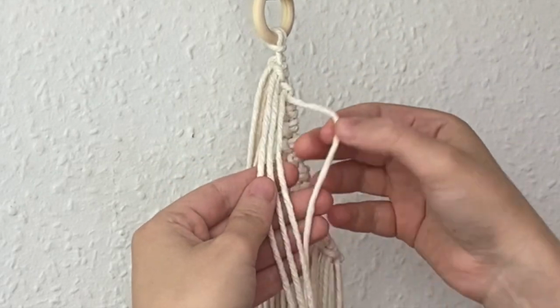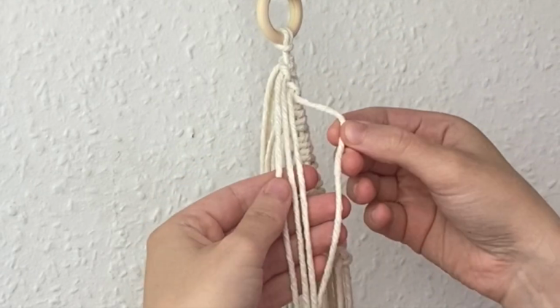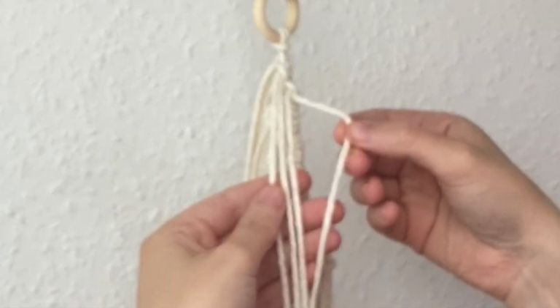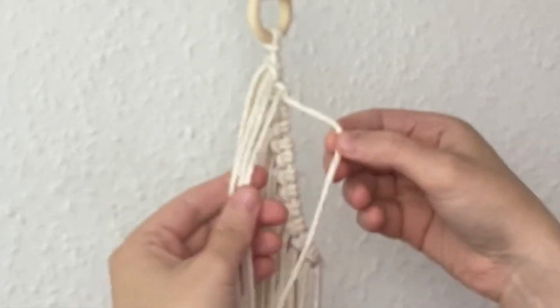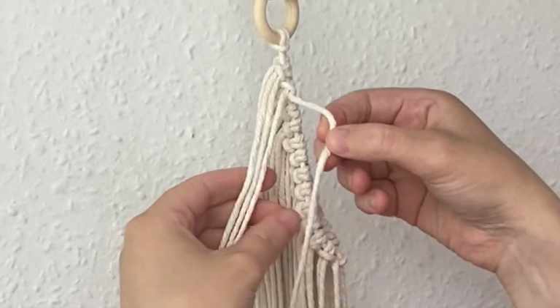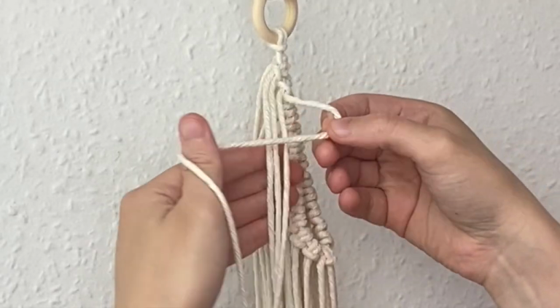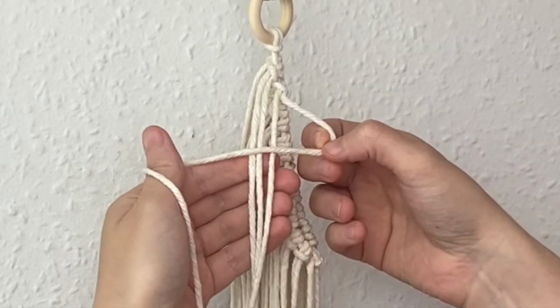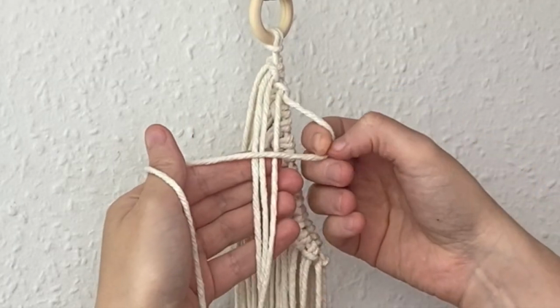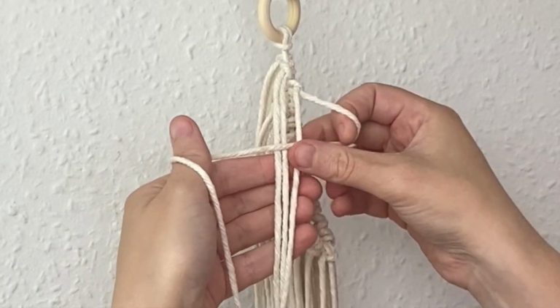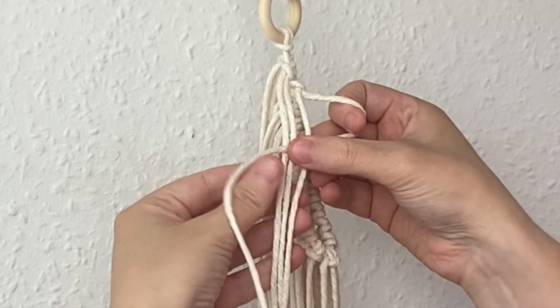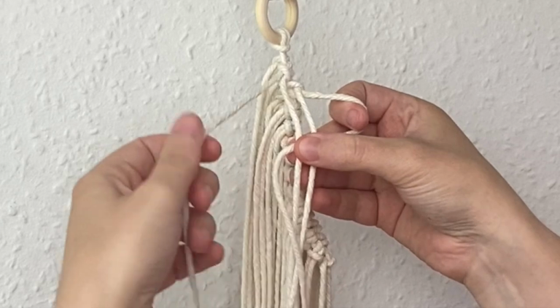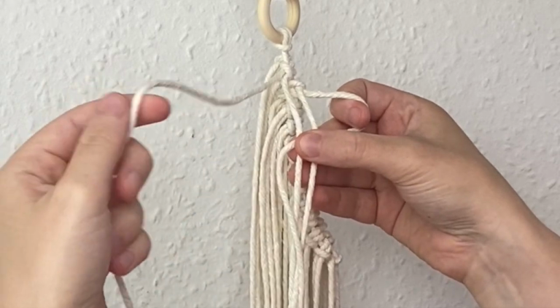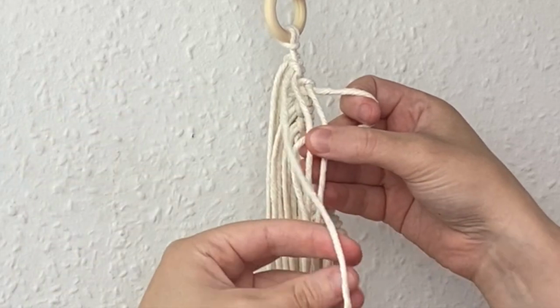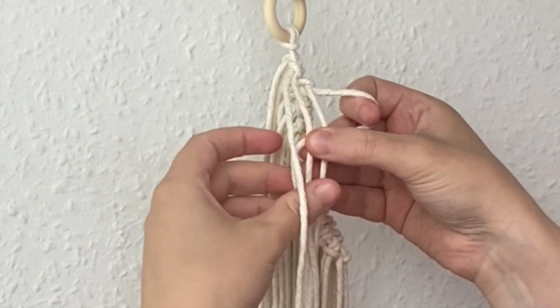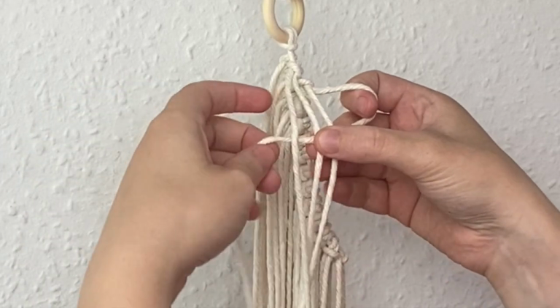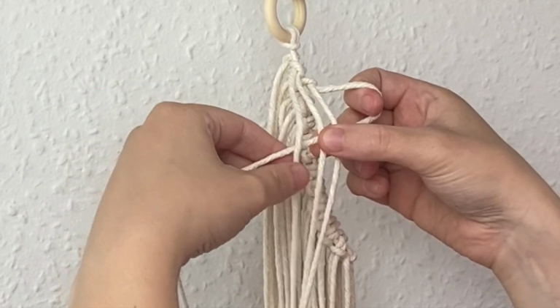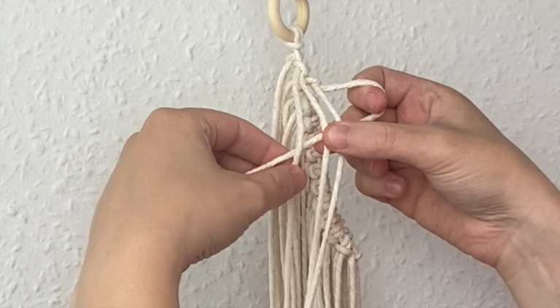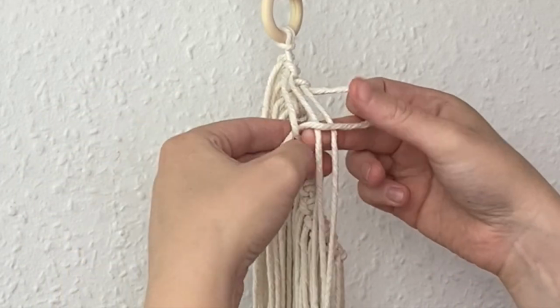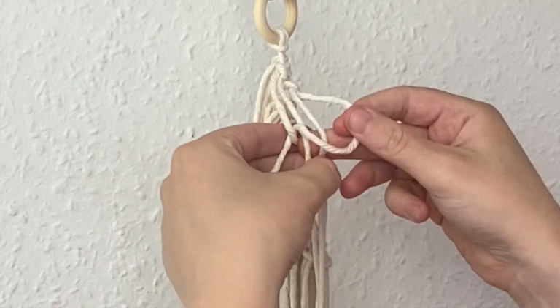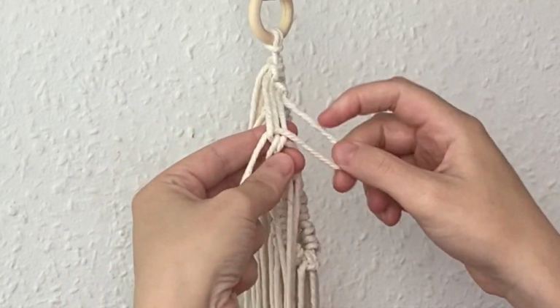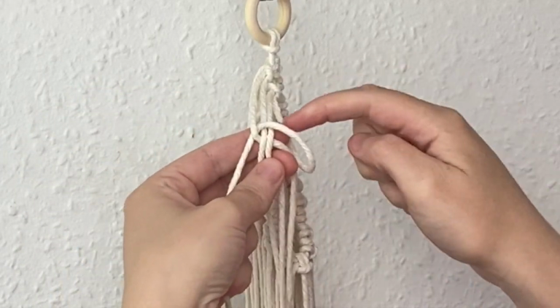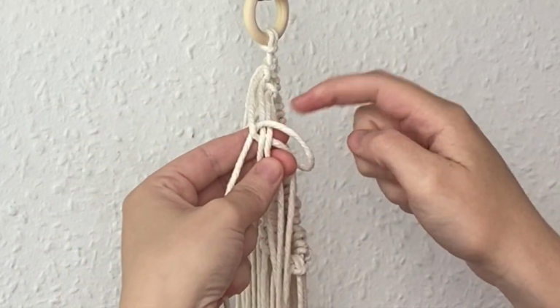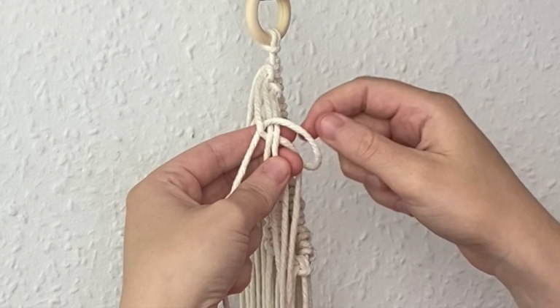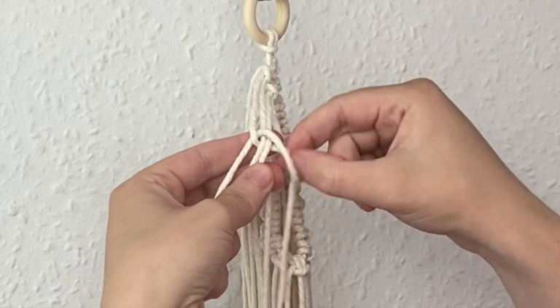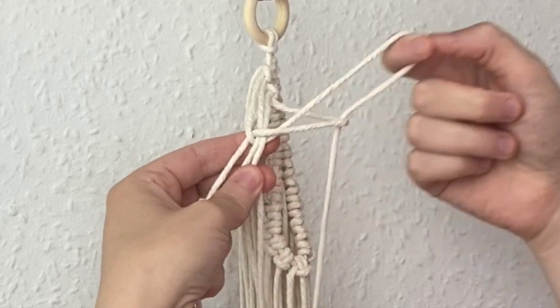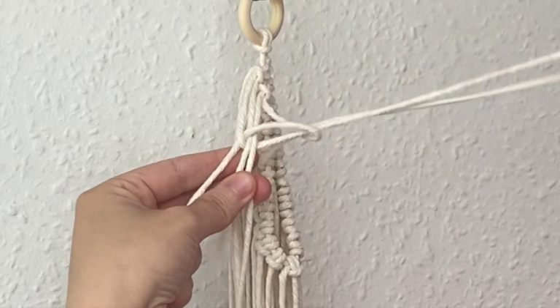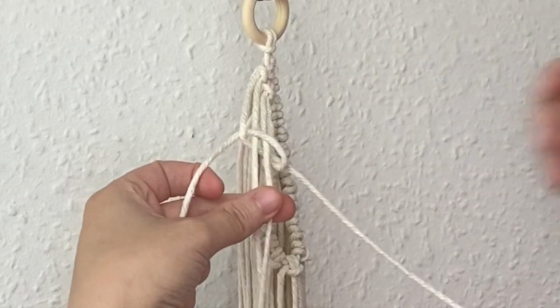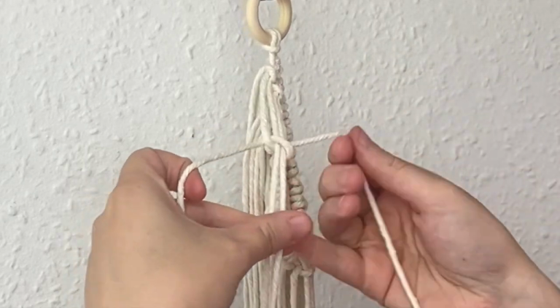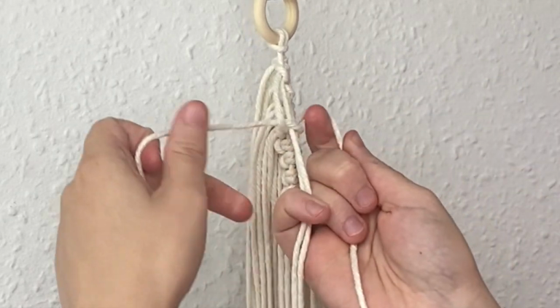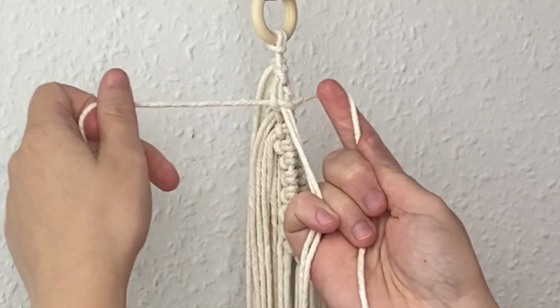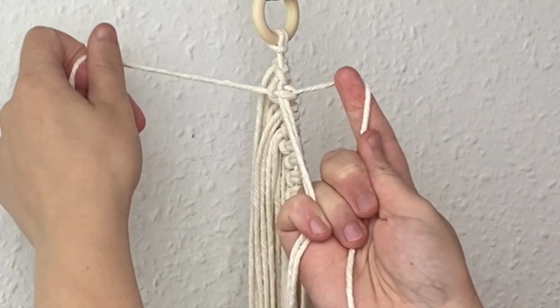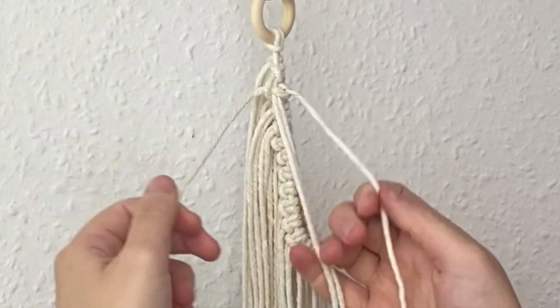I'm going to grab the four cords from the top and we're going to do a square knot. The fourth cord will go over the middle two, the first will go in front of that, behind the middle two, and through this loop here — just like that.